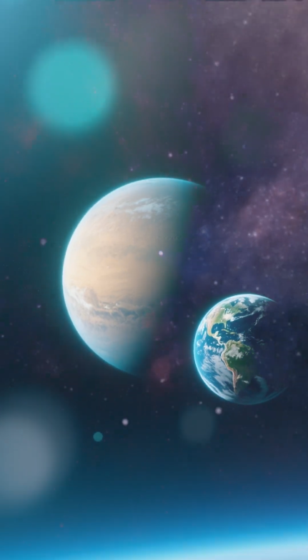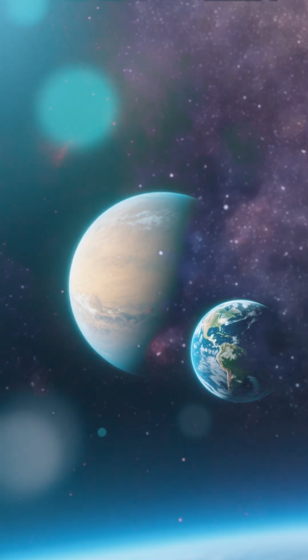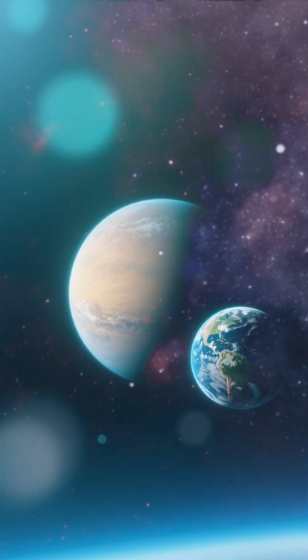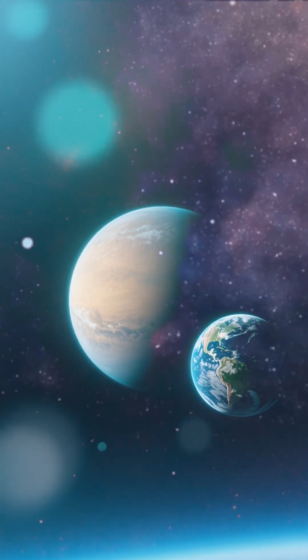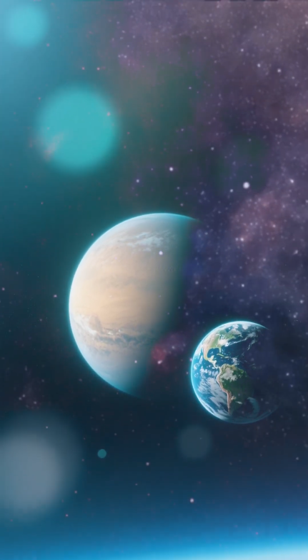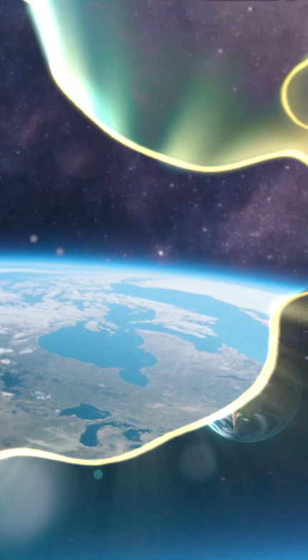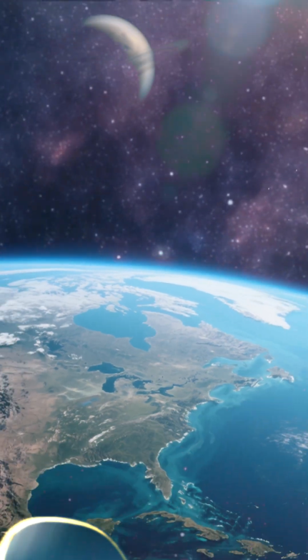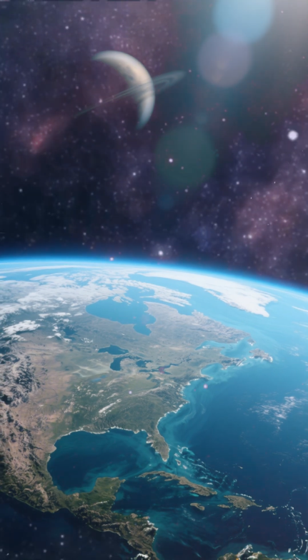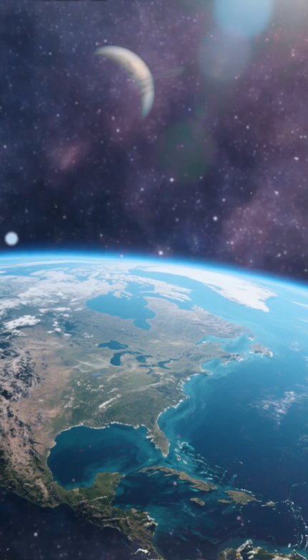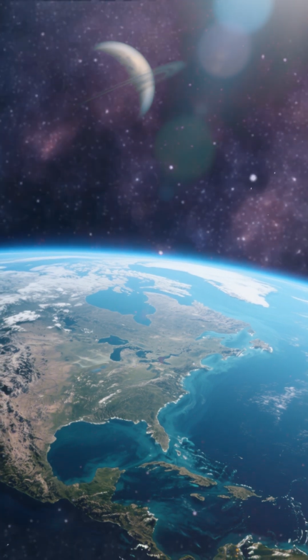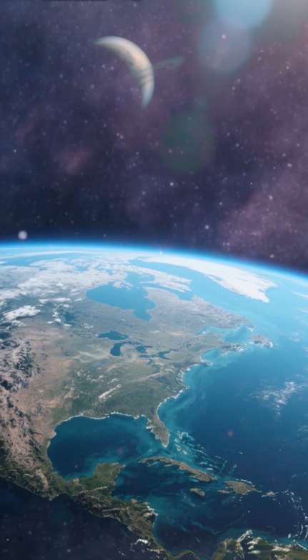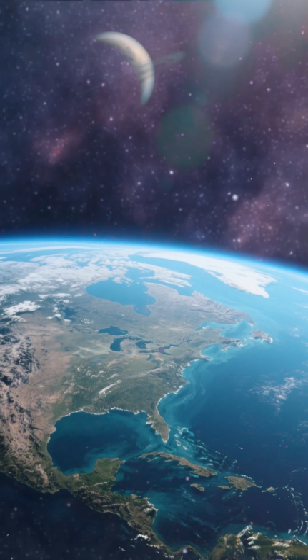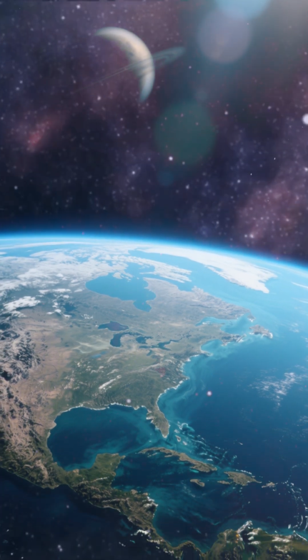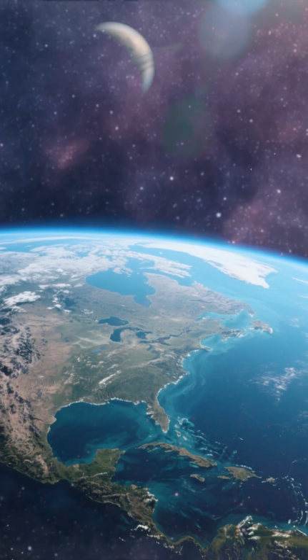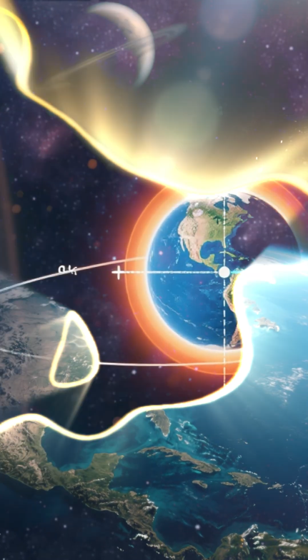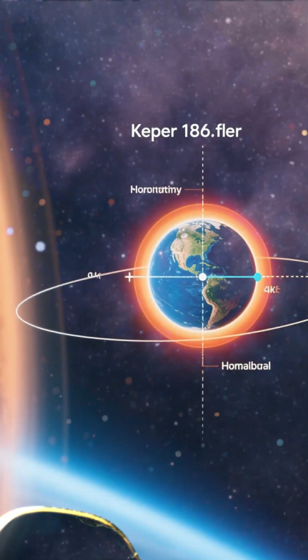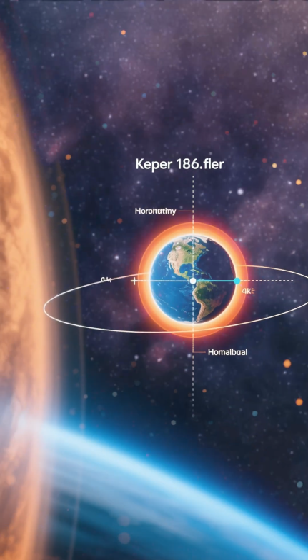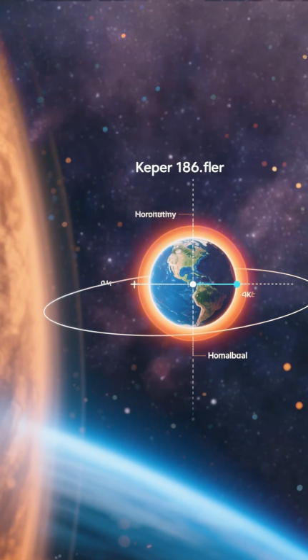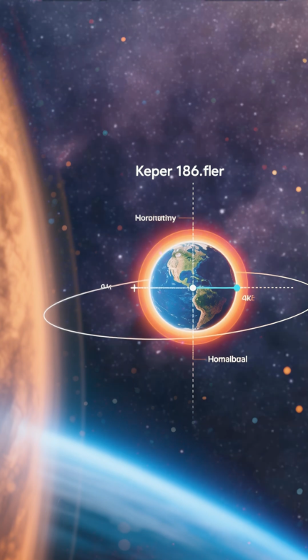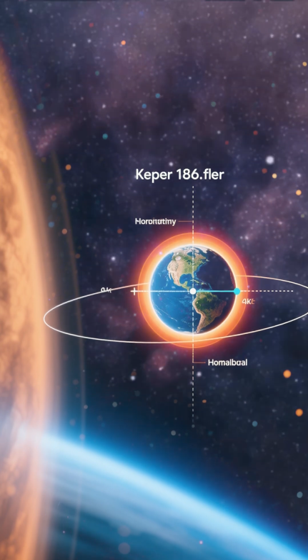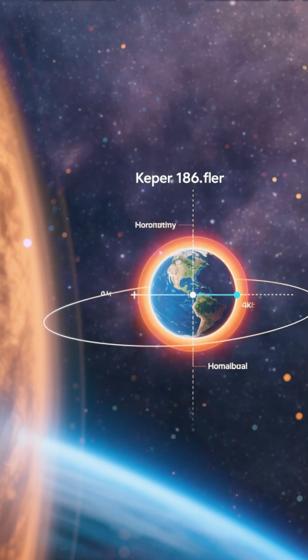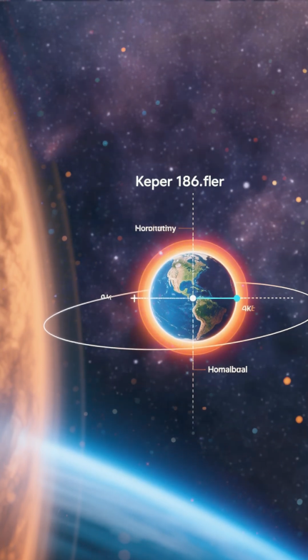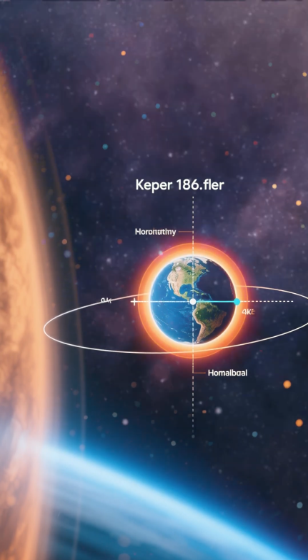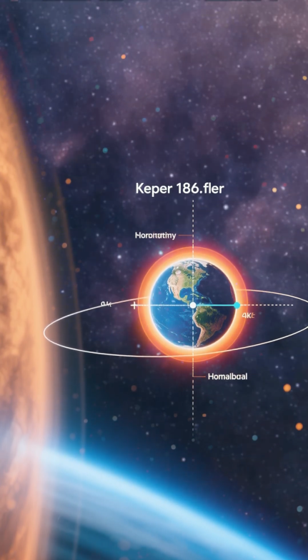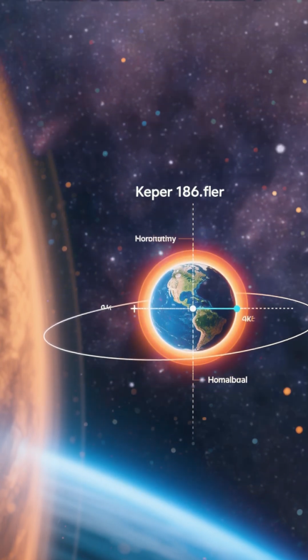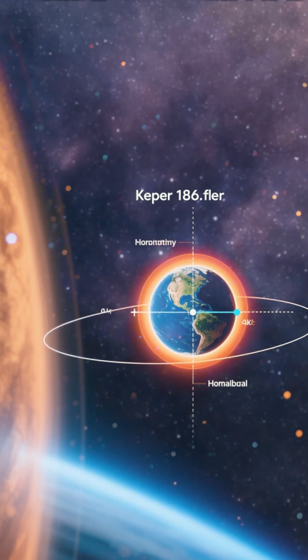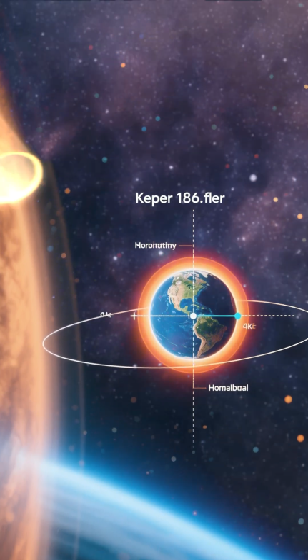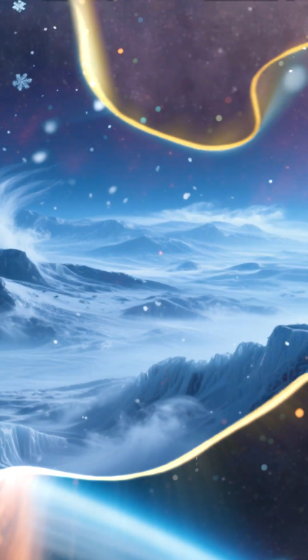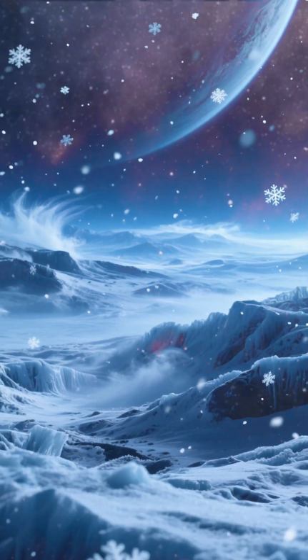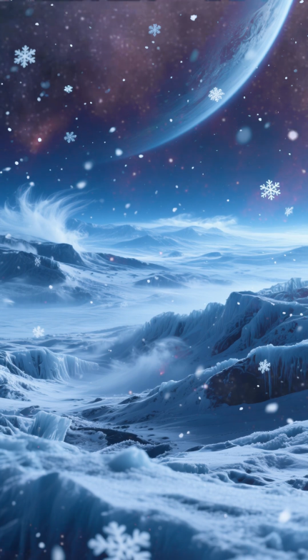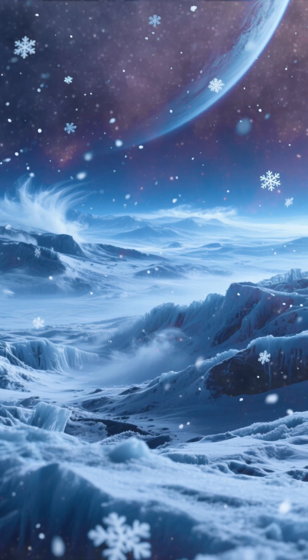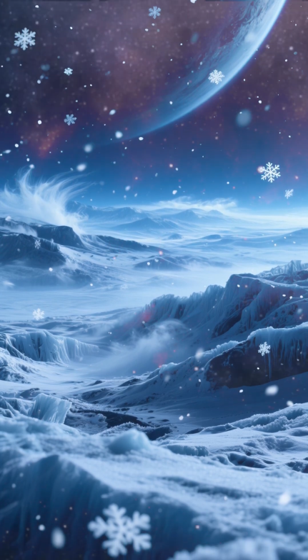Number 5 is Kepler-186f. This planet is a bit bigger than Earth, and it also has a liquid water ocean. It's in the habitable zone of its star, but it's not in the habitable zone of the solar system, so it gets way too cold at night.